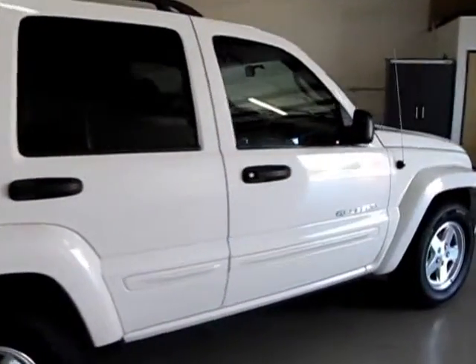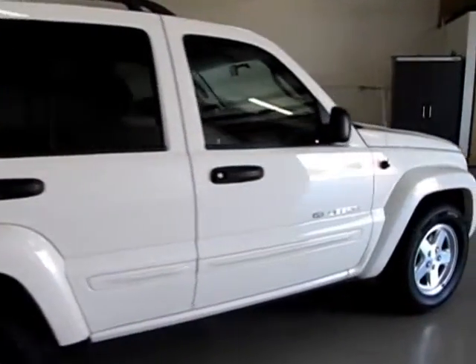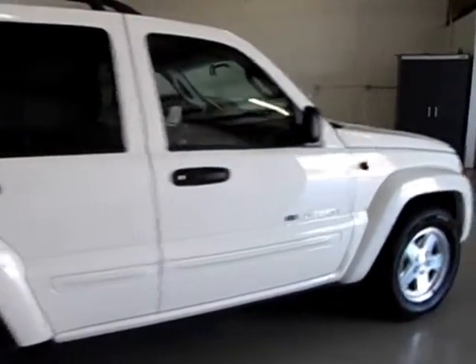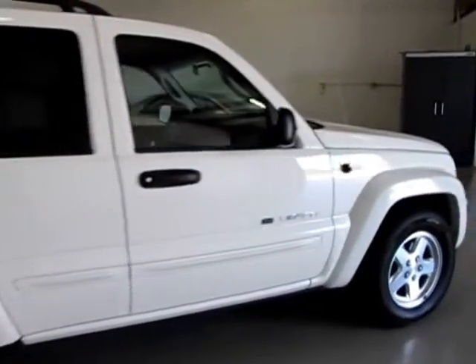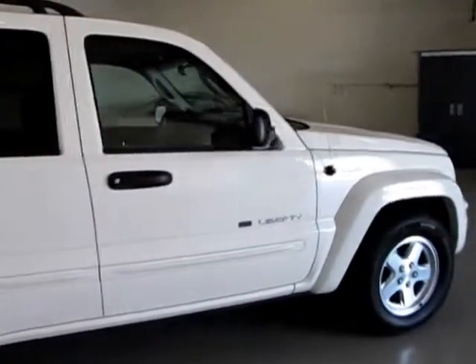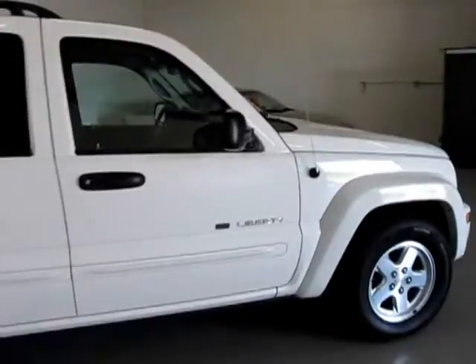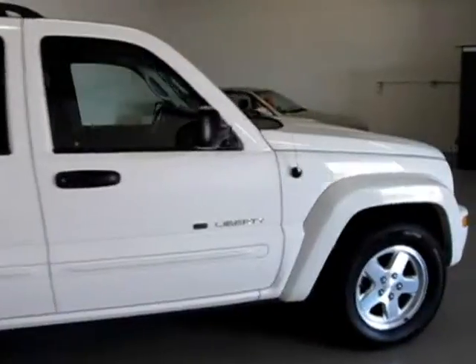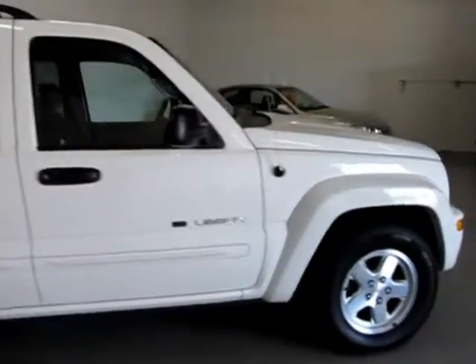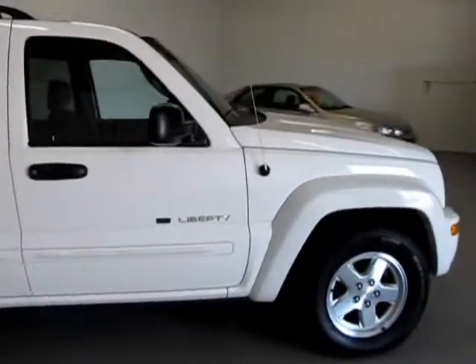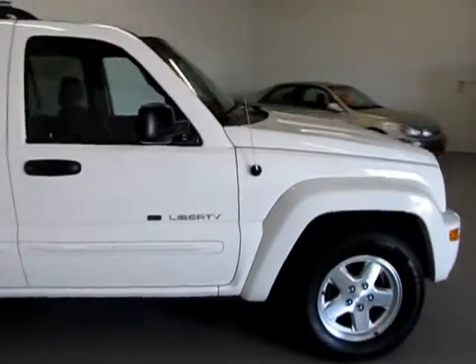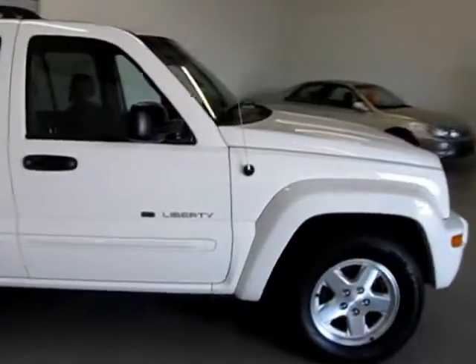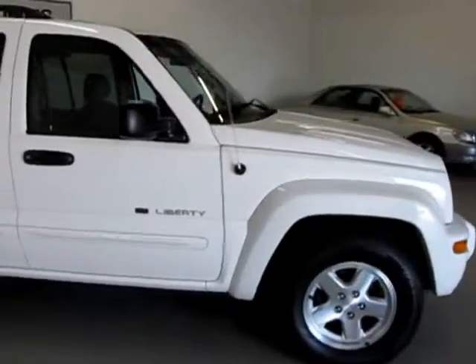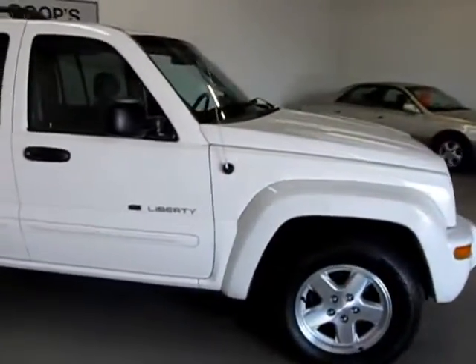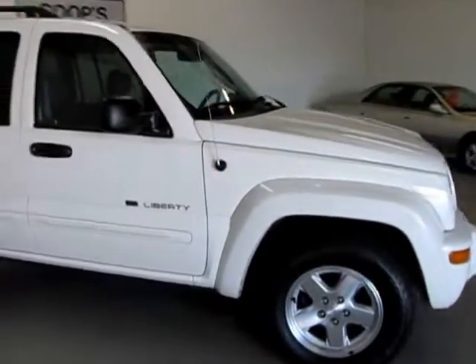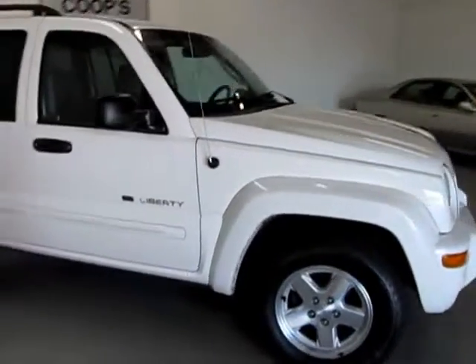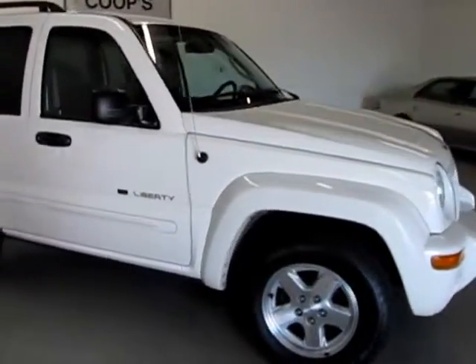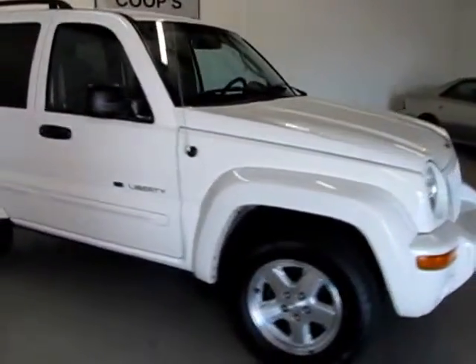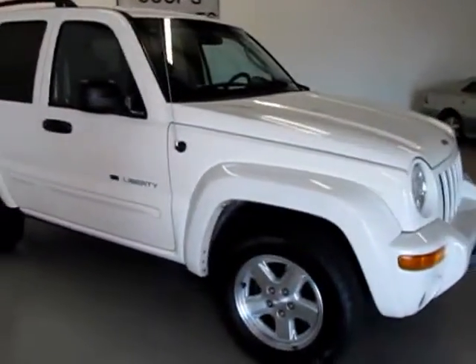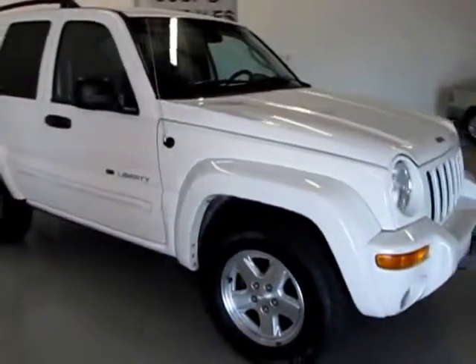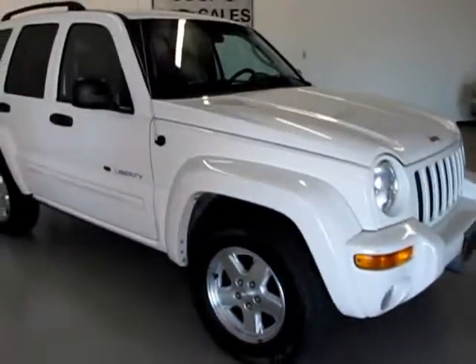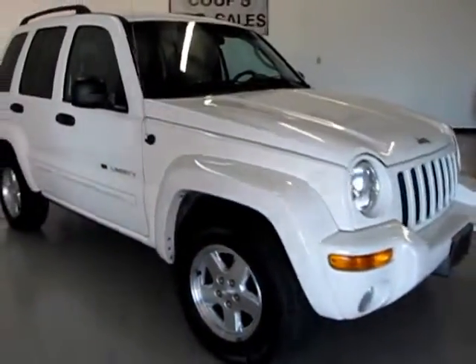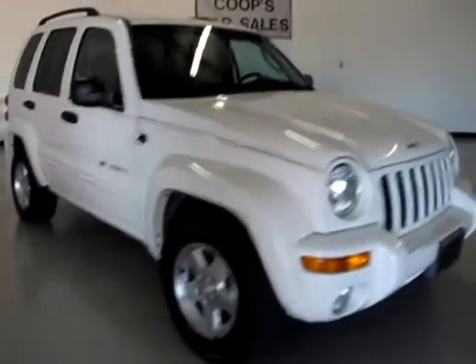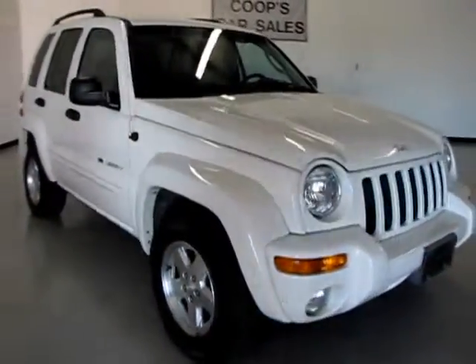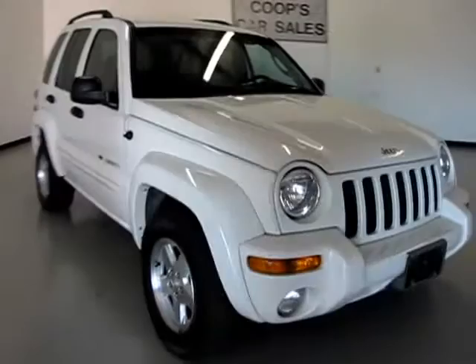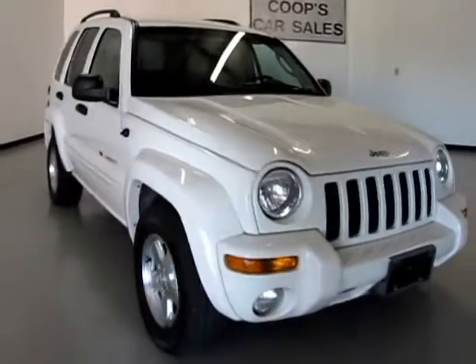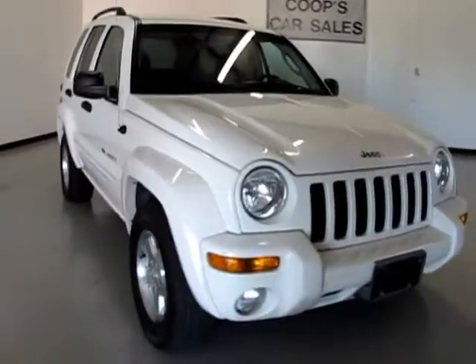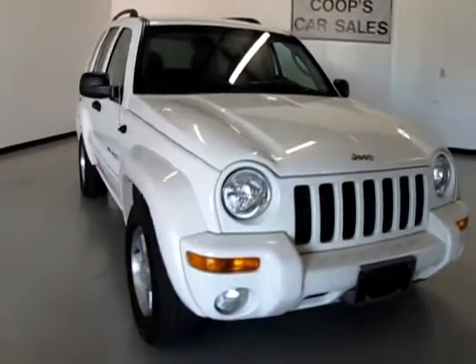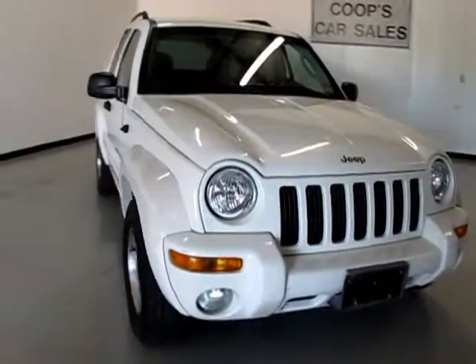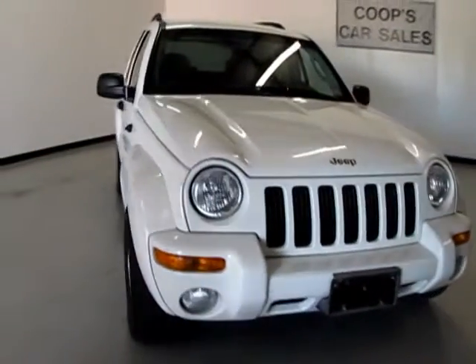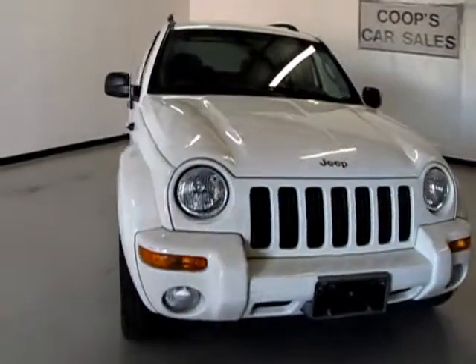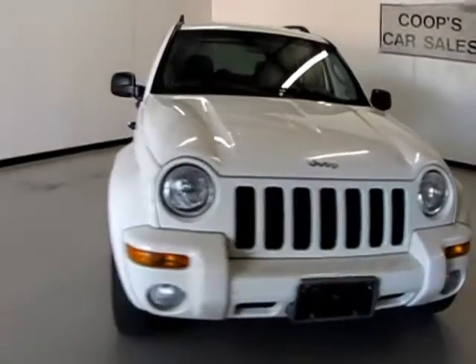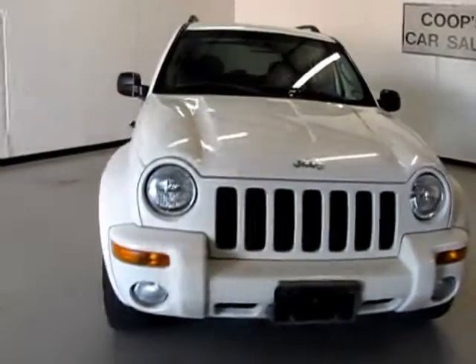Nice body, no flaws — nice clean little car. This vehicle was bought at an auction.